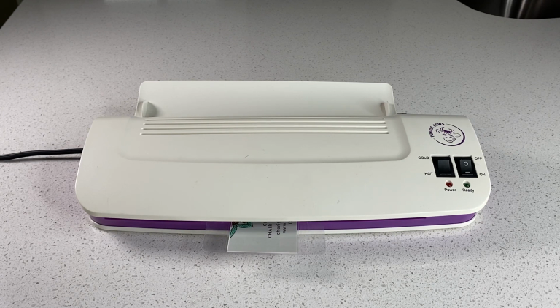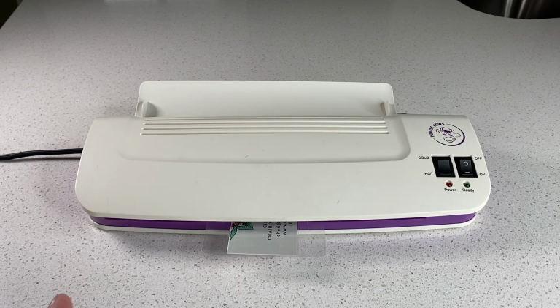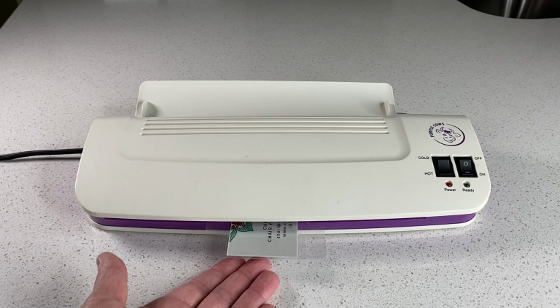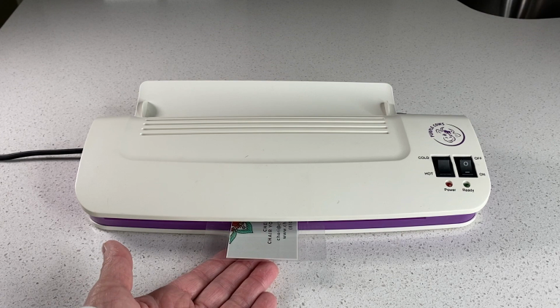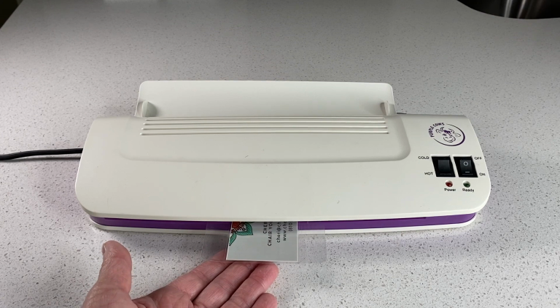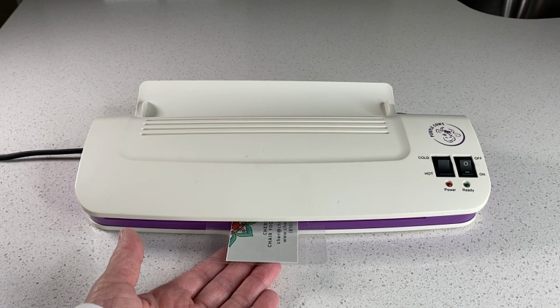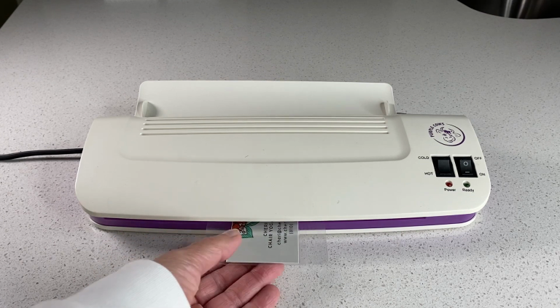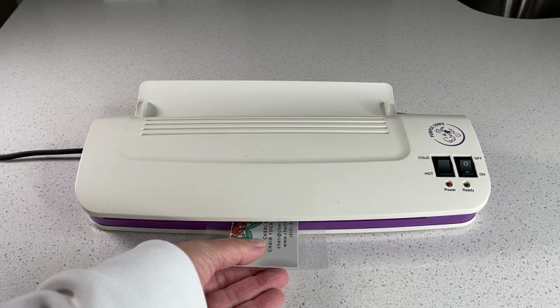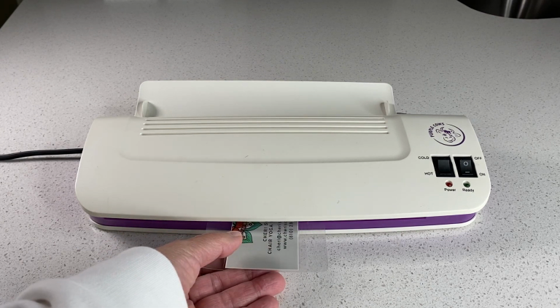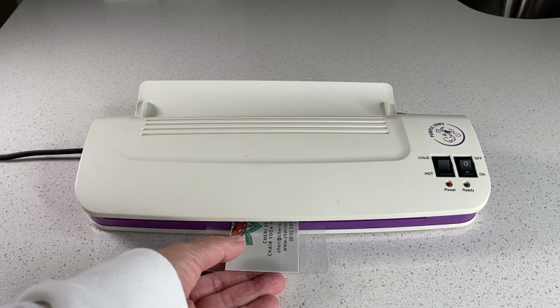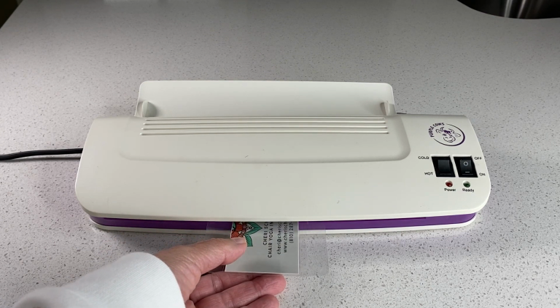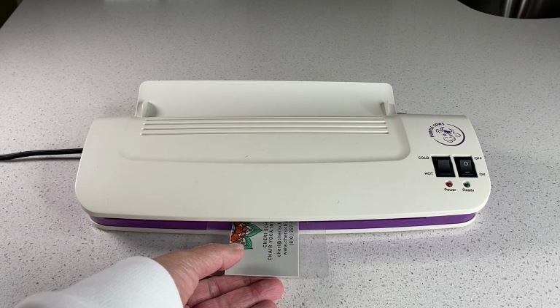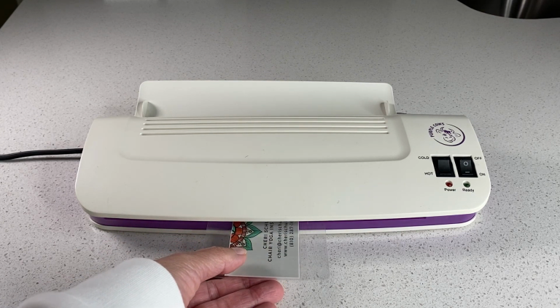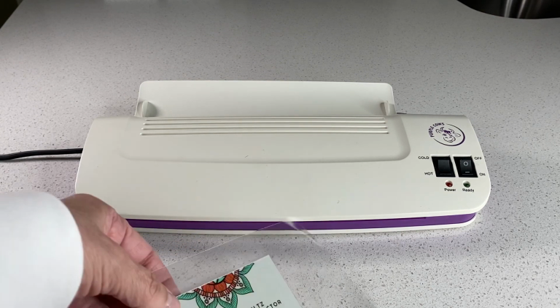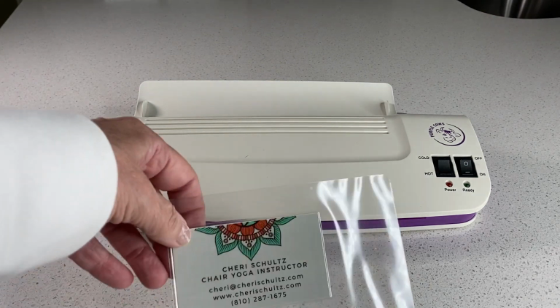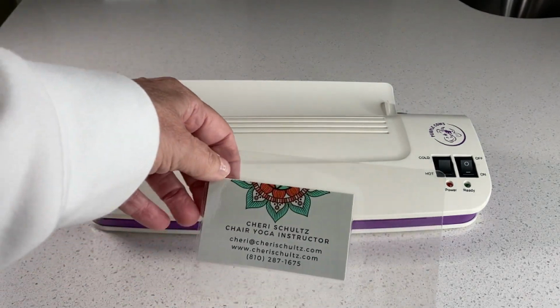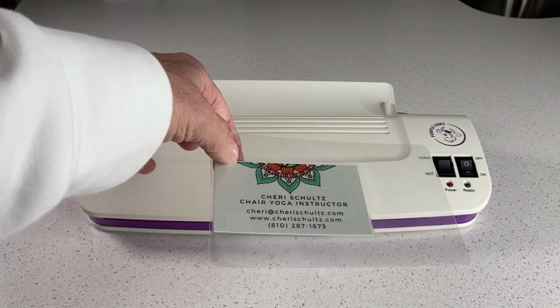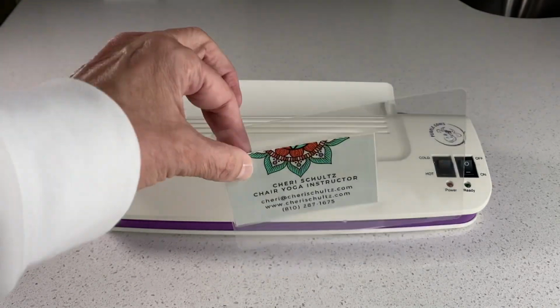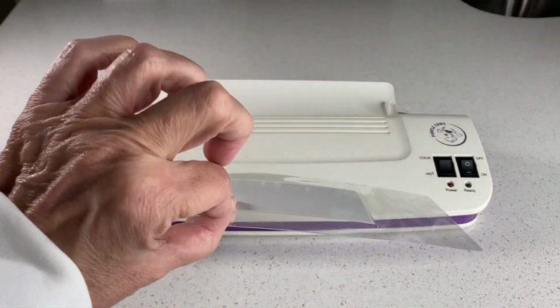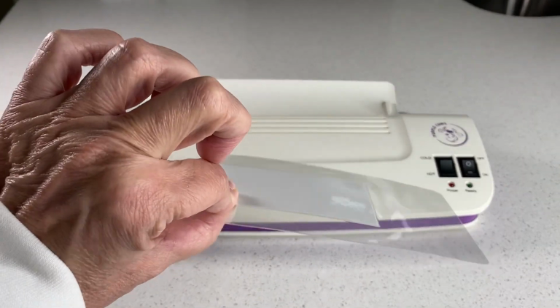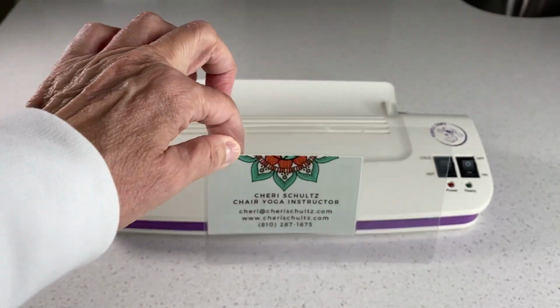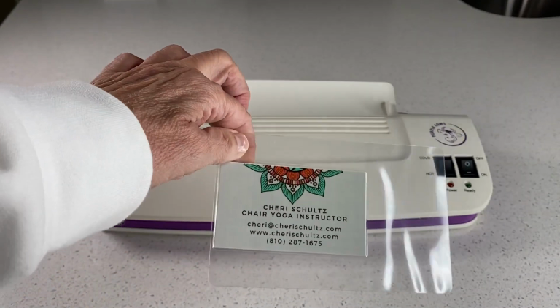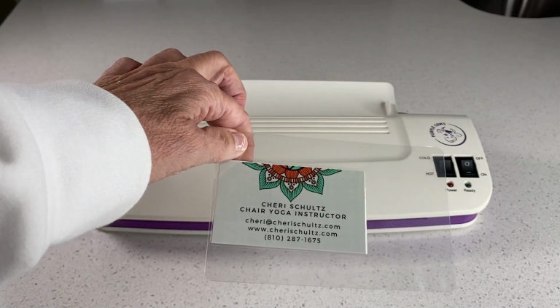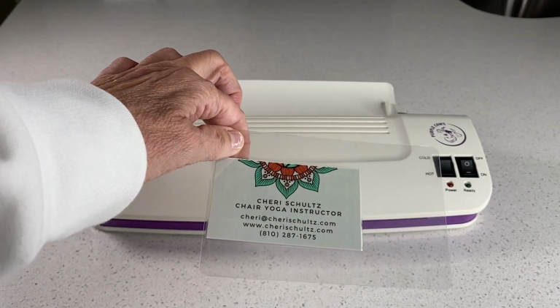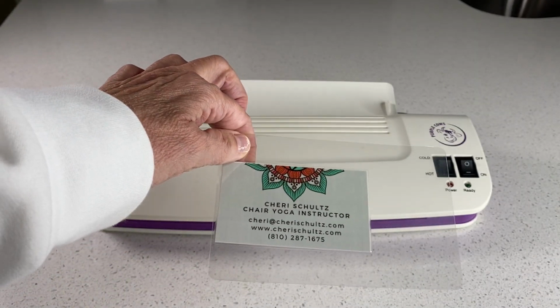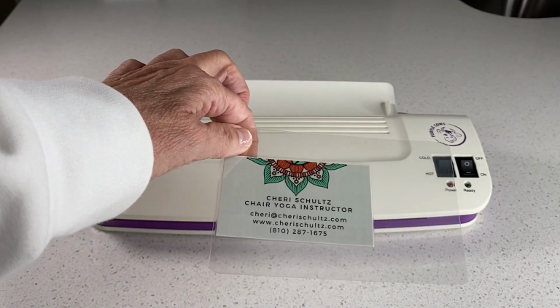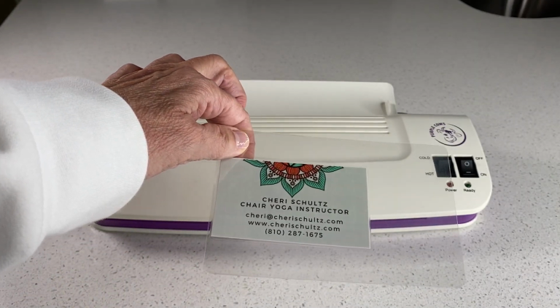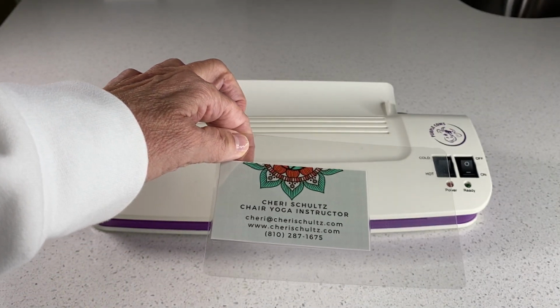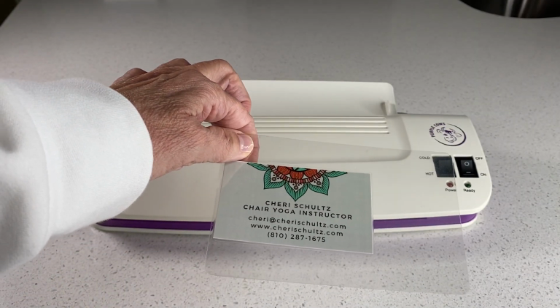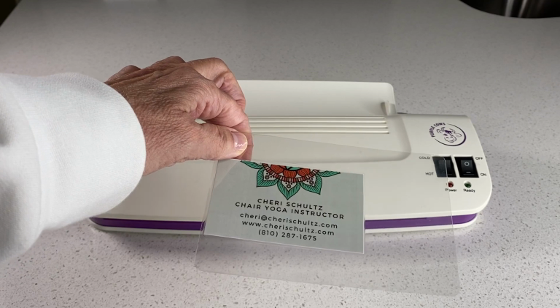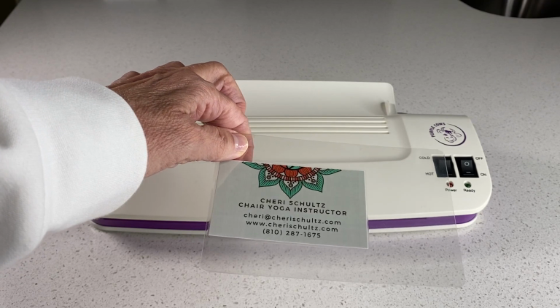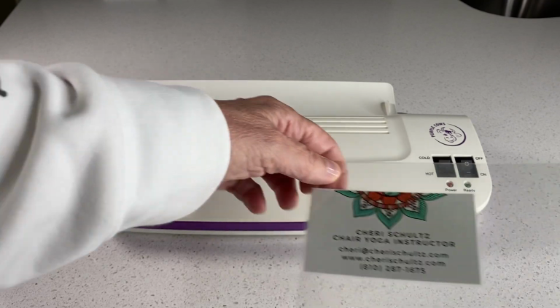Here it comes. This is so remarkable — and there you go, the business card is completely laminated. Let me show you an eight and a half by eleven.